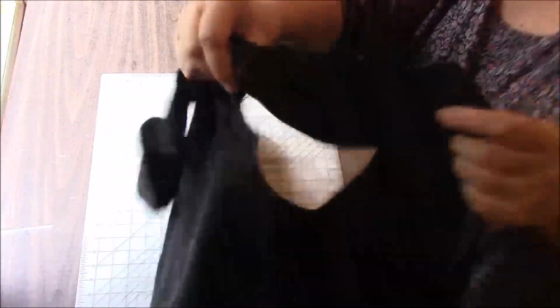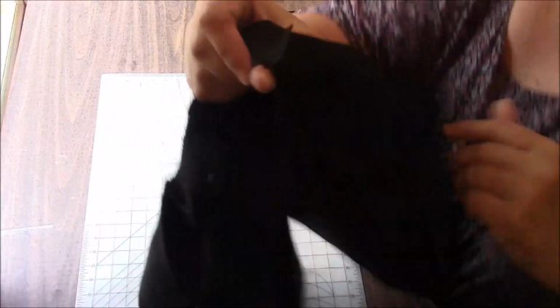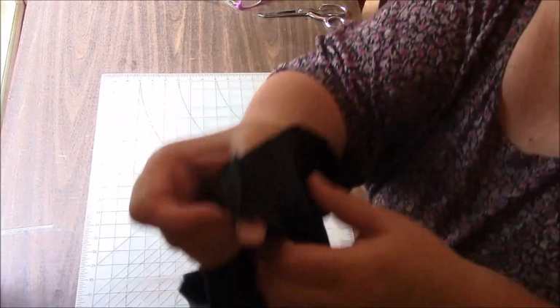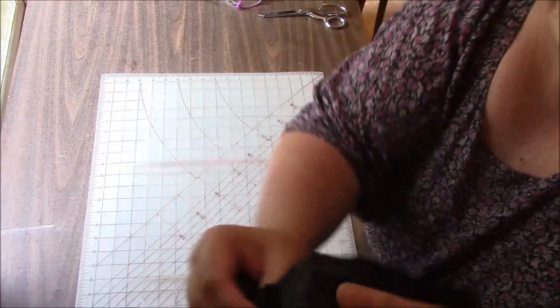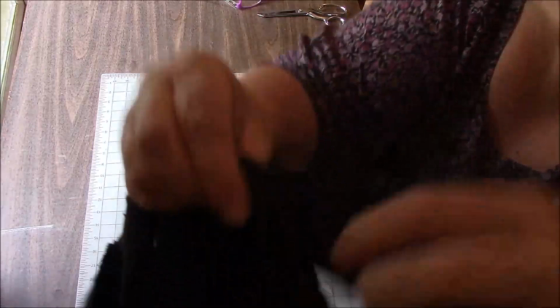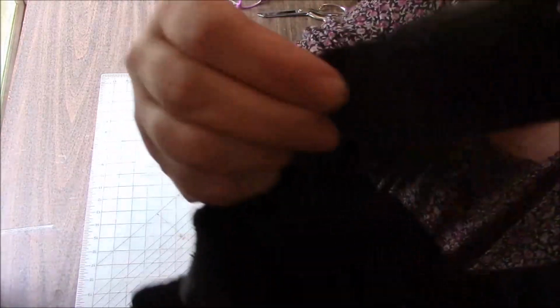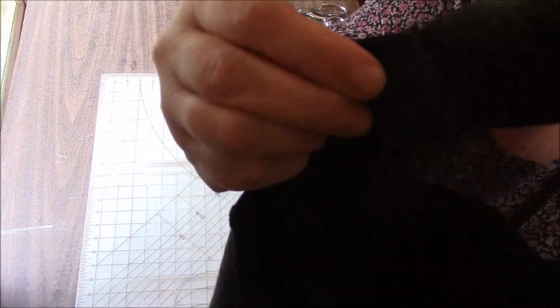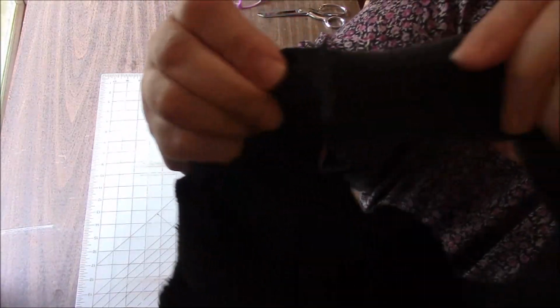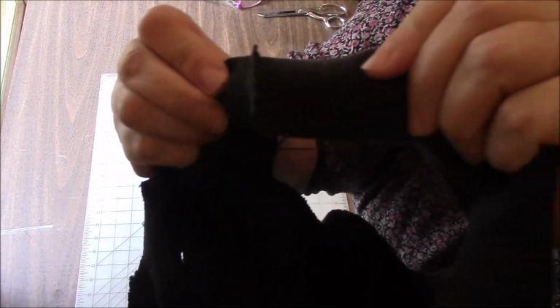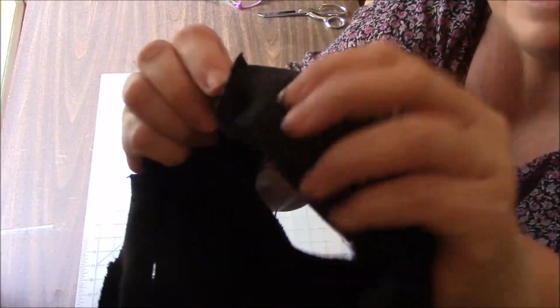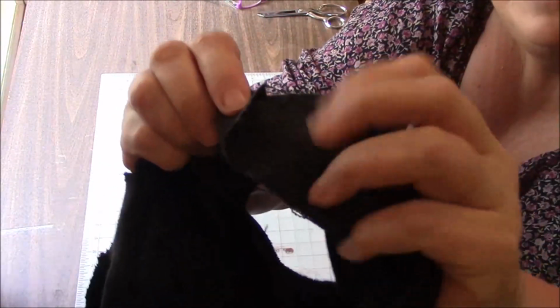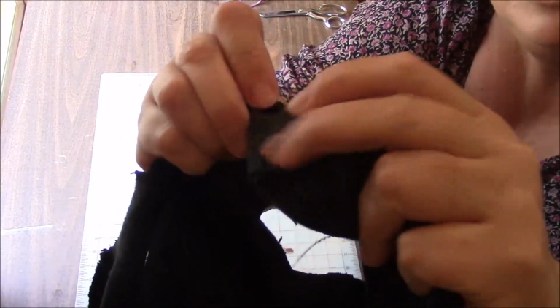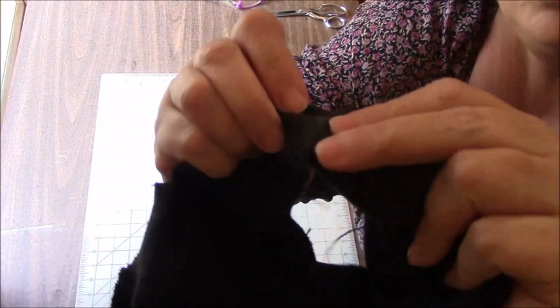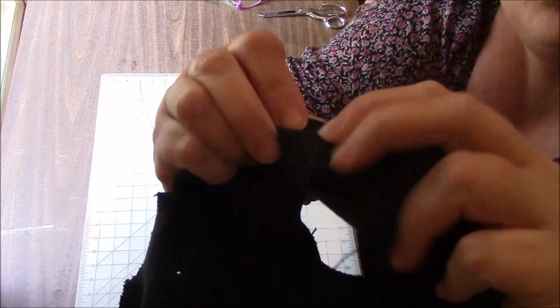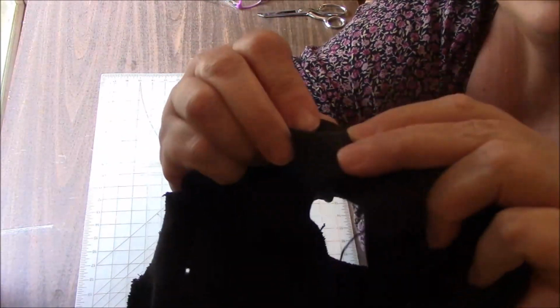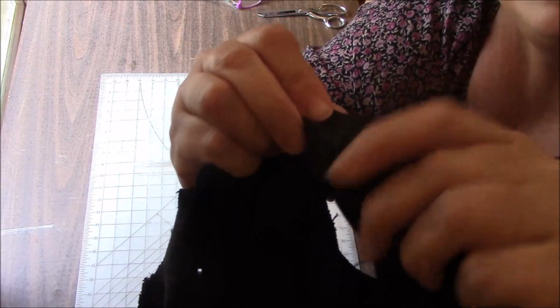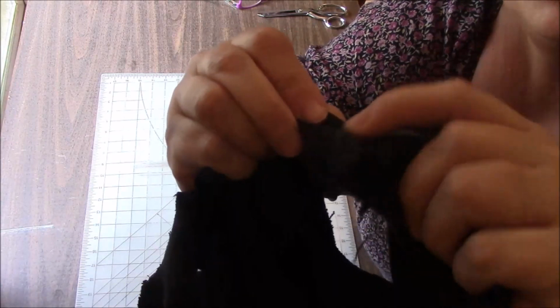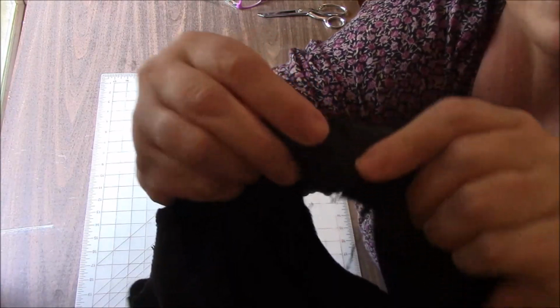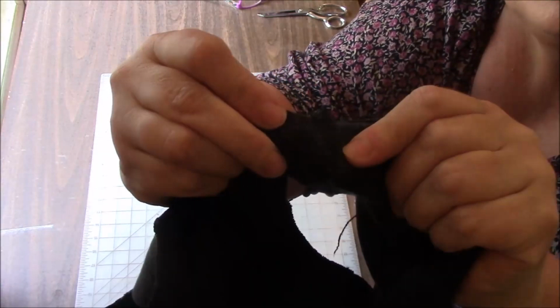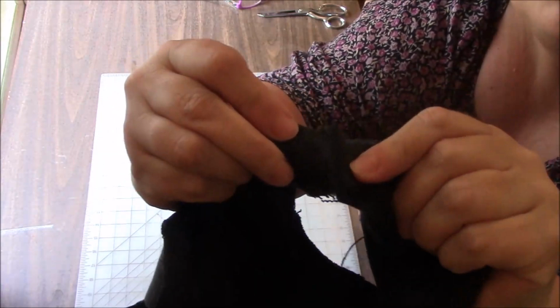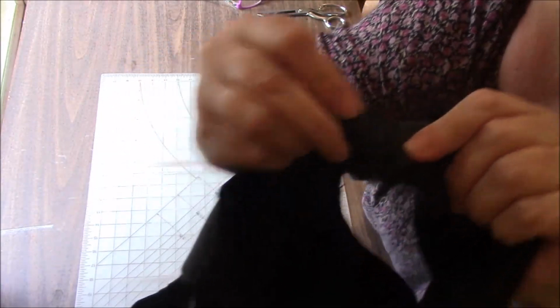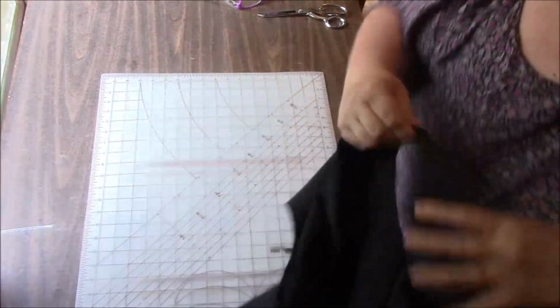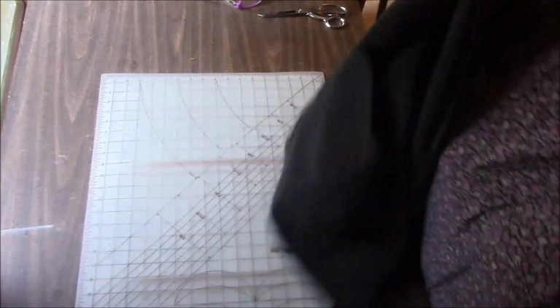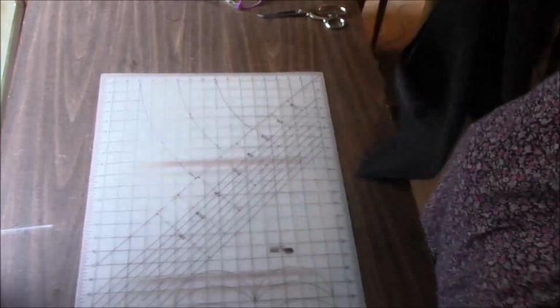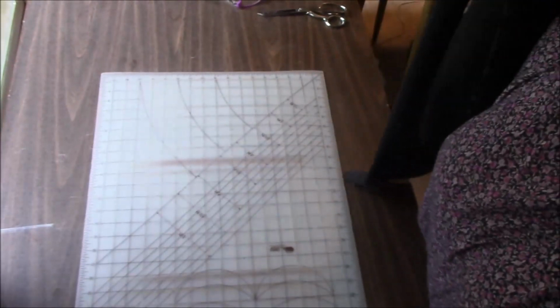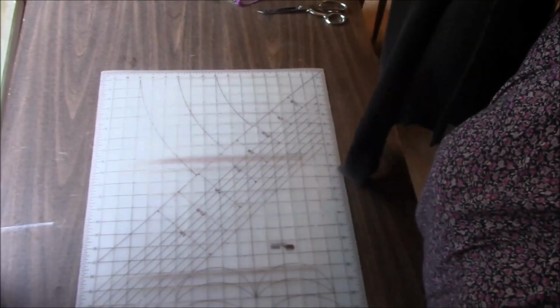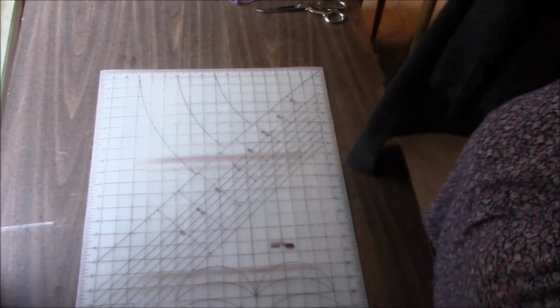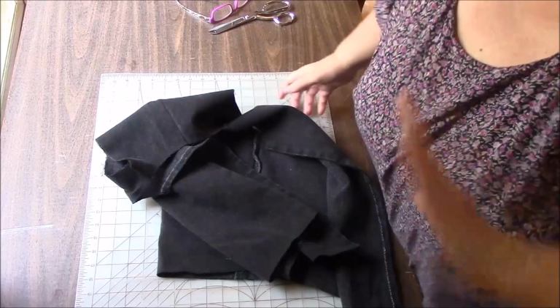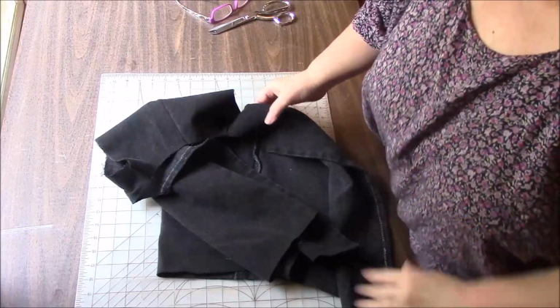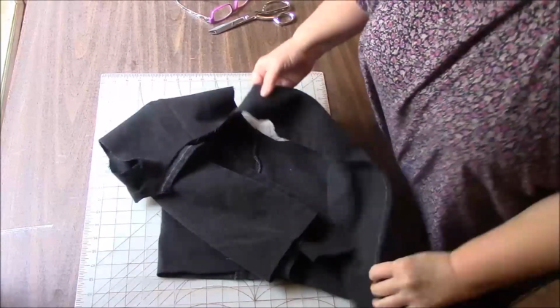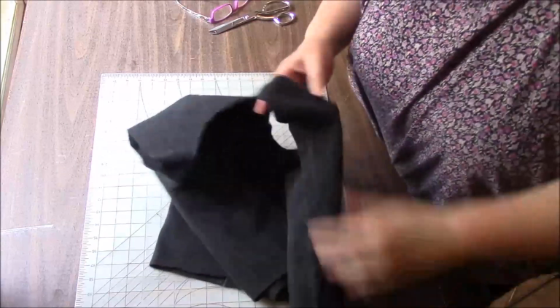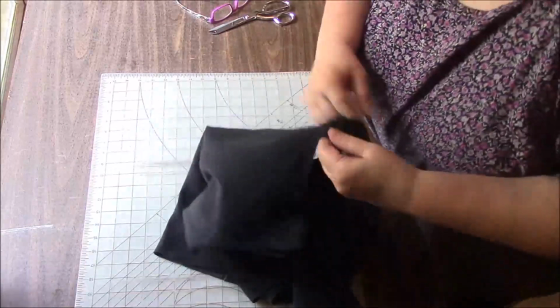One thing I'm going to do: this is the seam on the inside, and I'm just going to fold it to one side and sew it down so it's more flat. I'm going to do that on both sides. I think I'm calling this done.